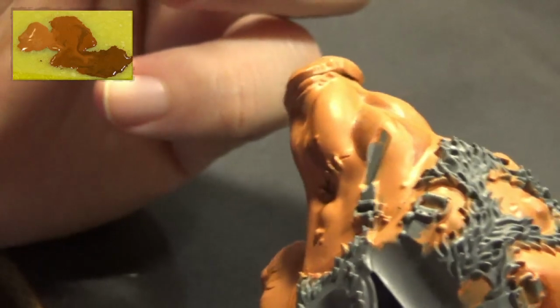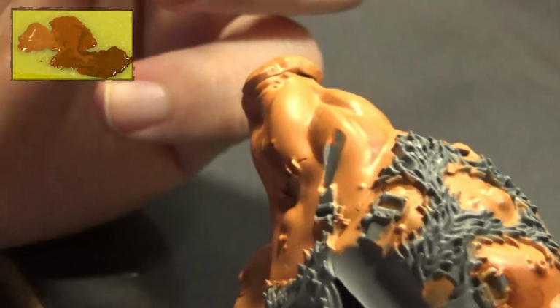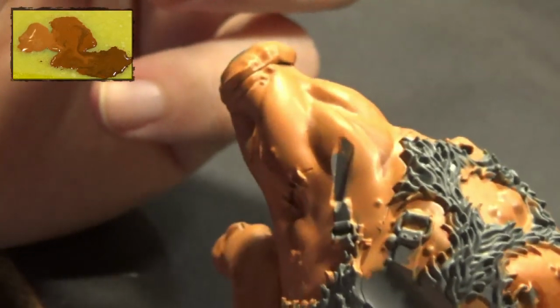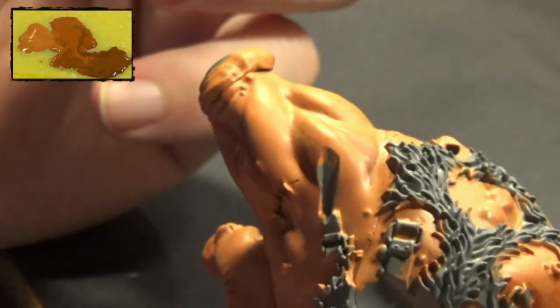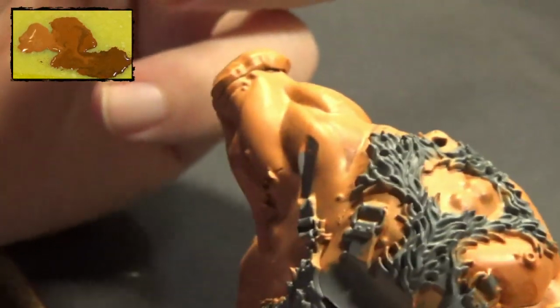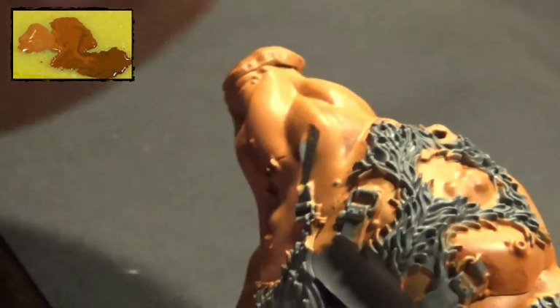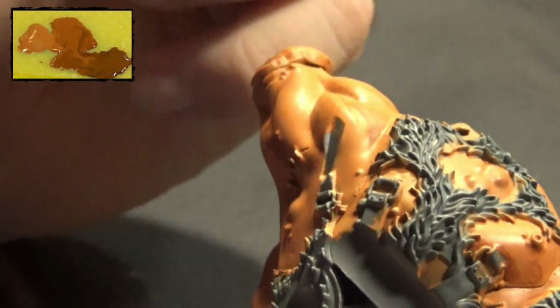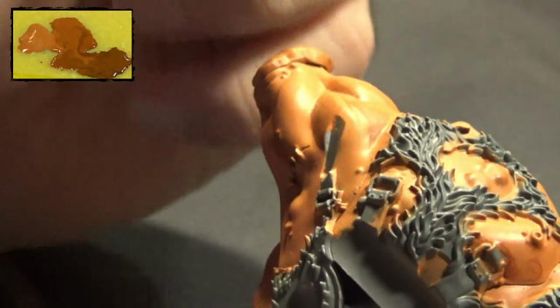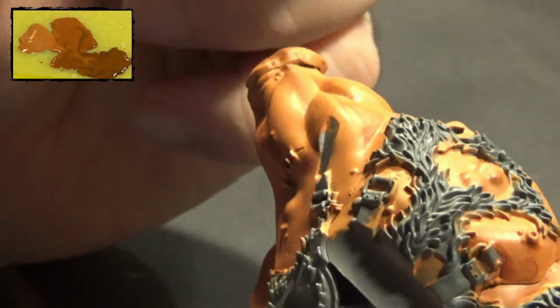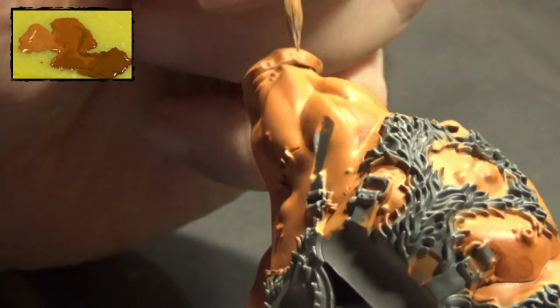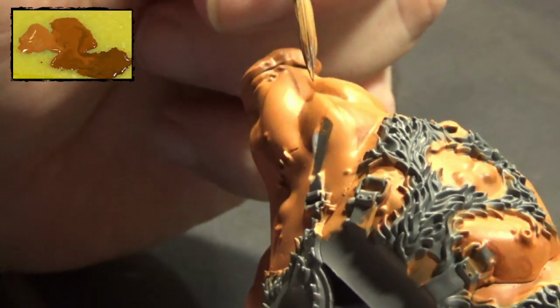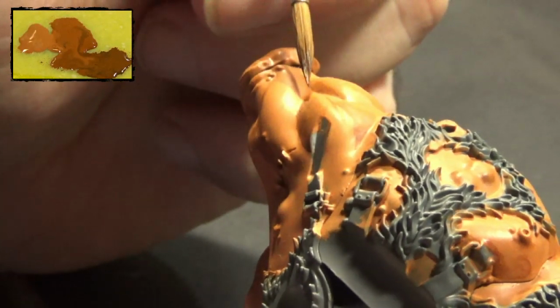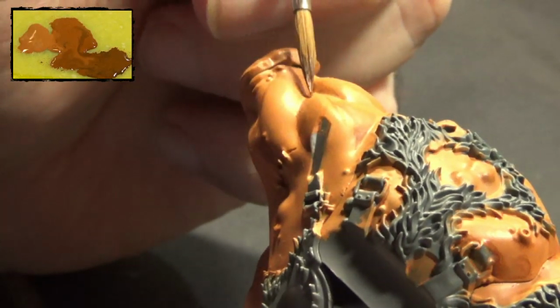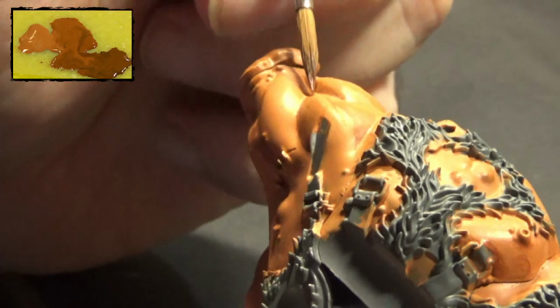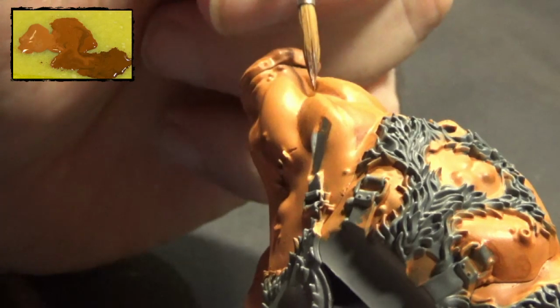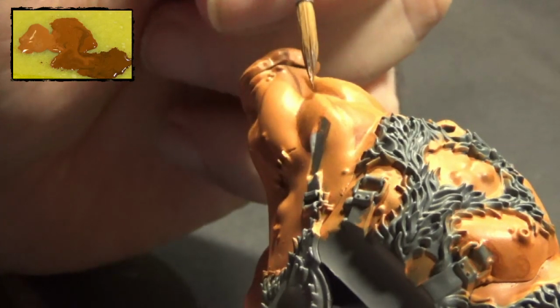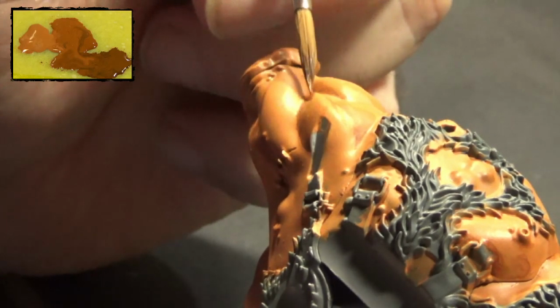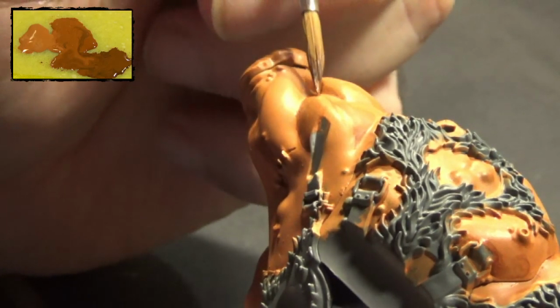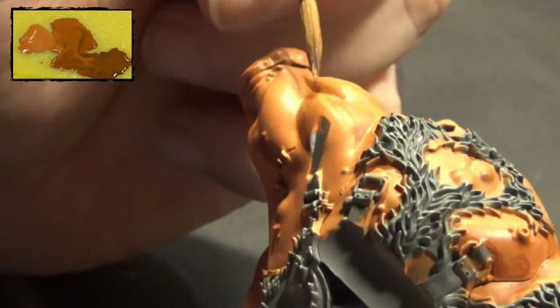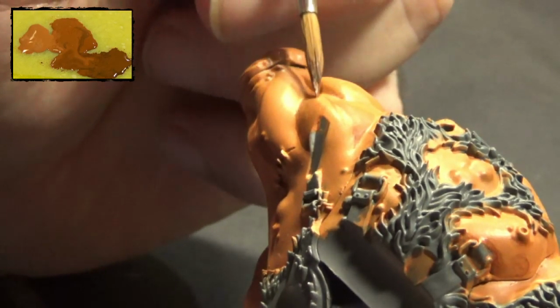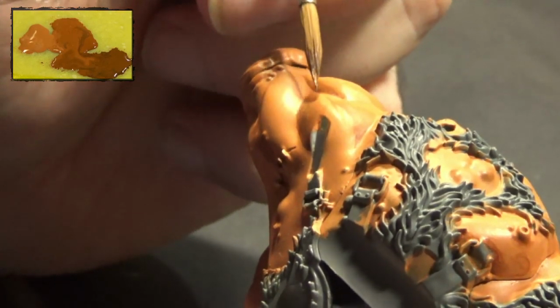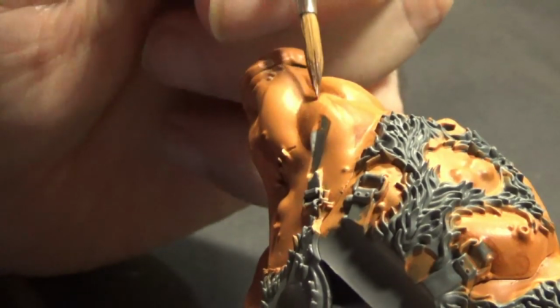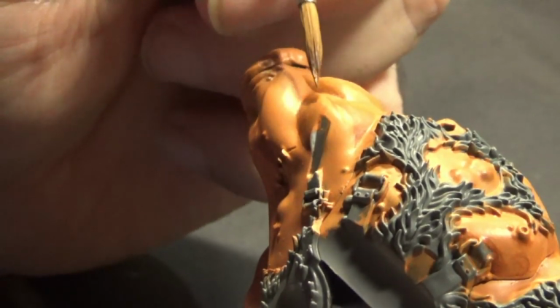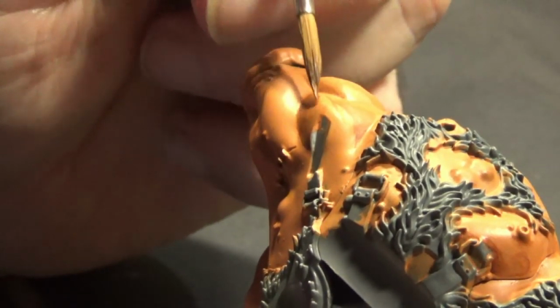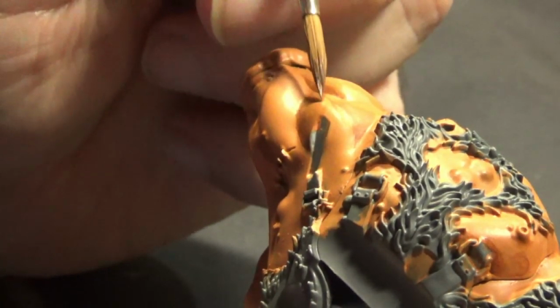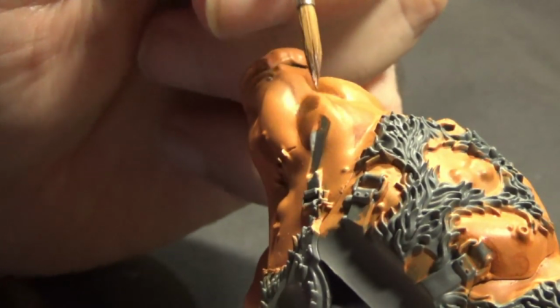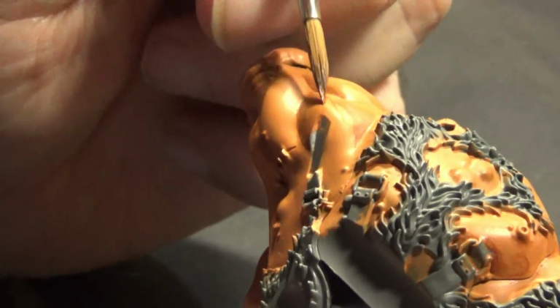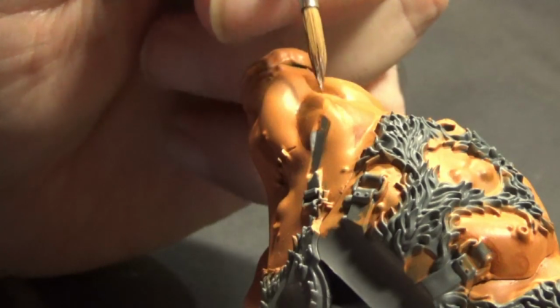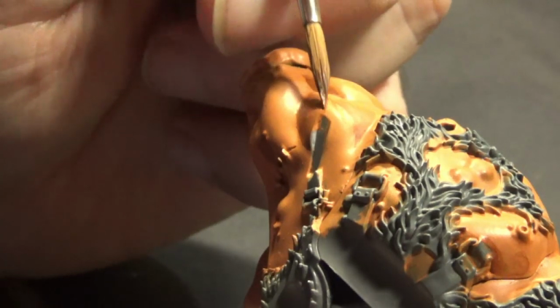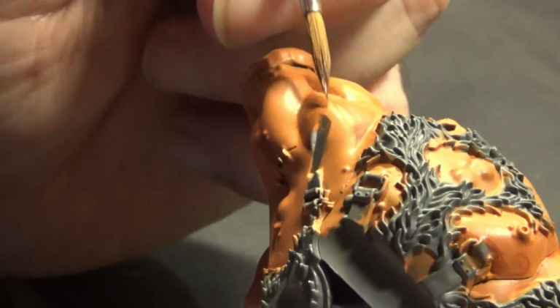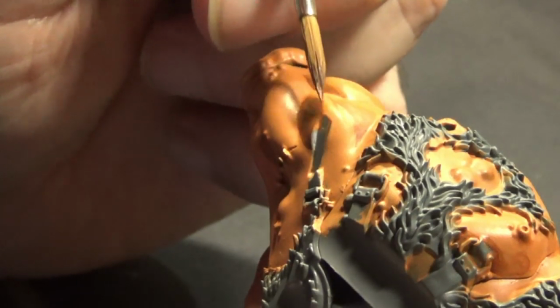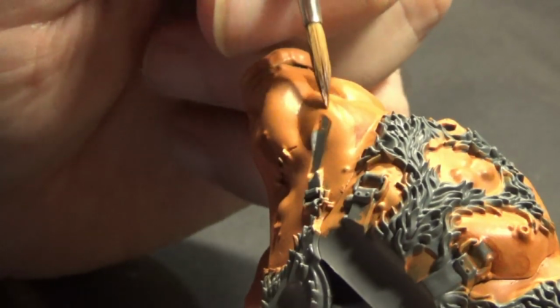Showing the color palette is simpler than telling every single step, don't you think? For those who are asking: yes, this video will be divided in 5 parts, and one part will be Patreon-only content.